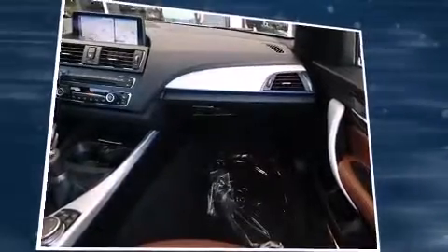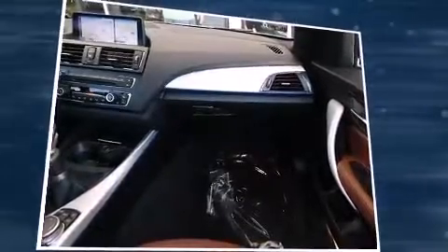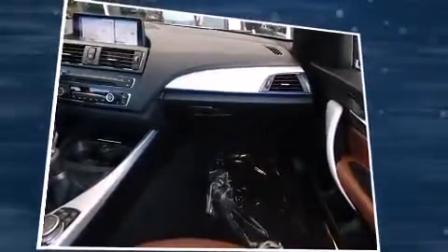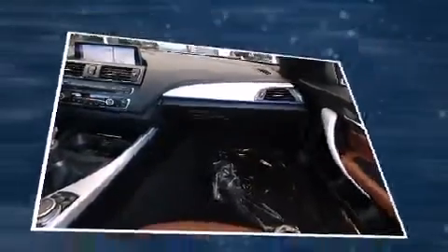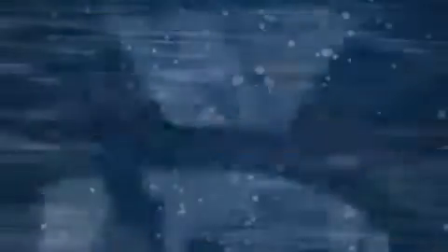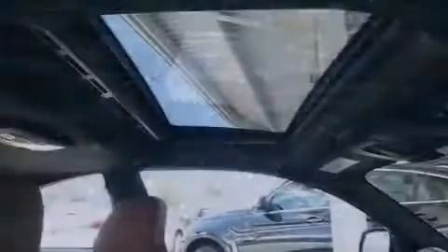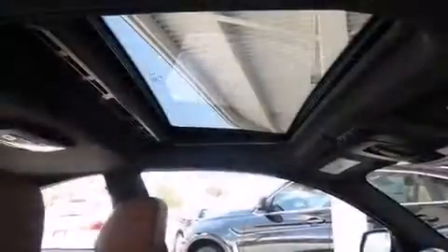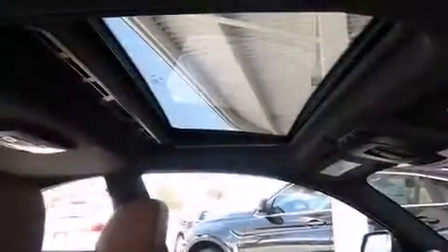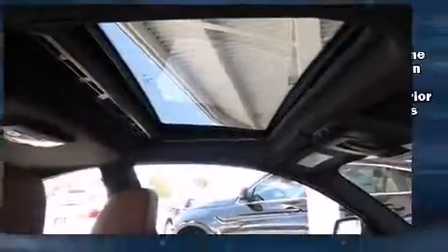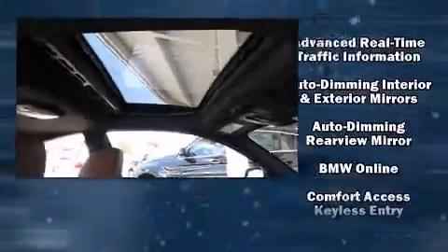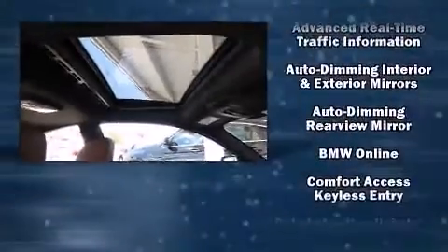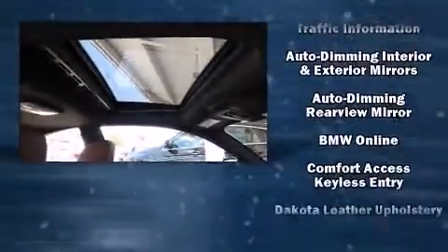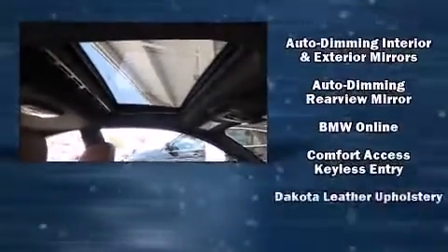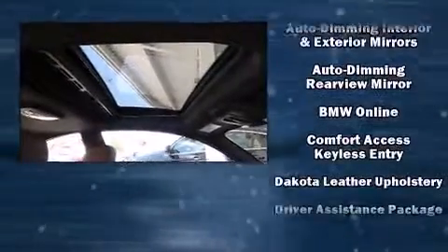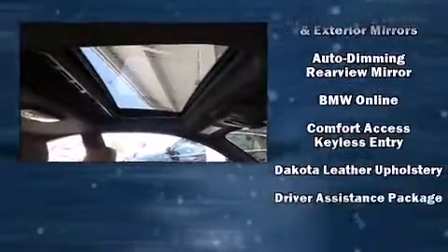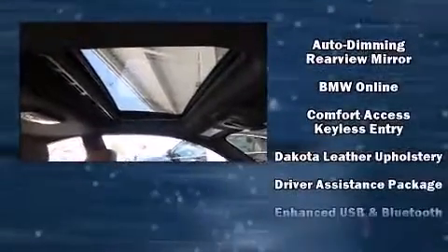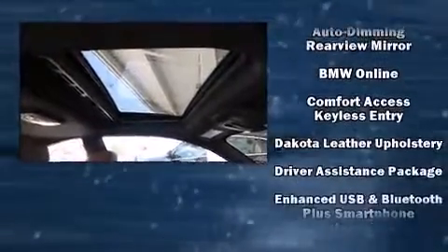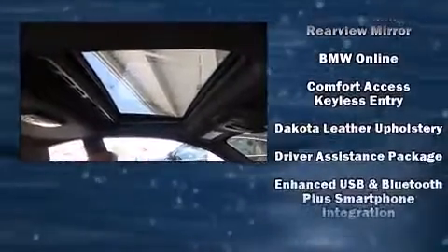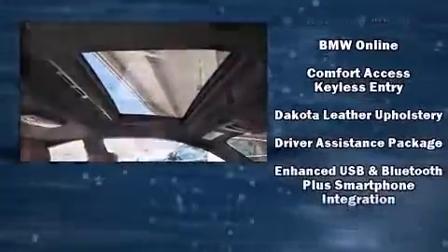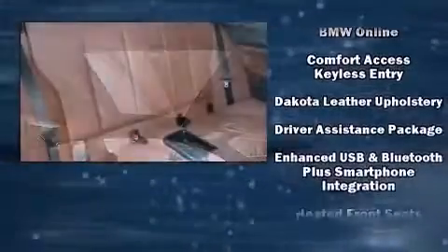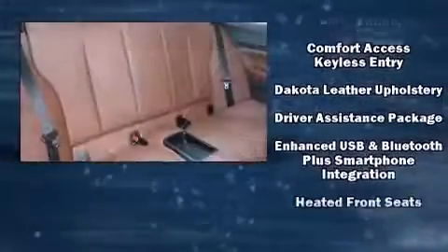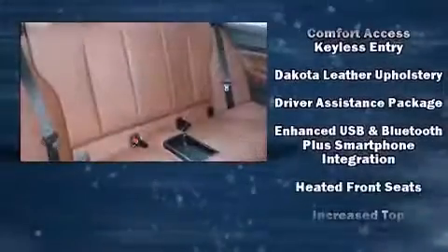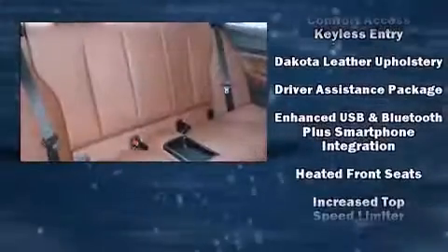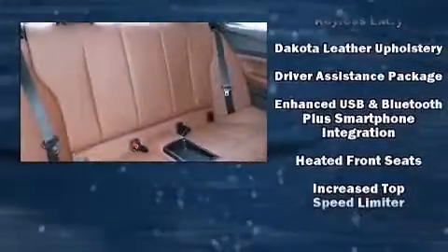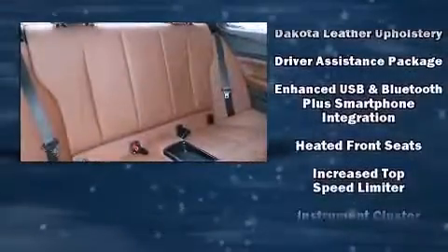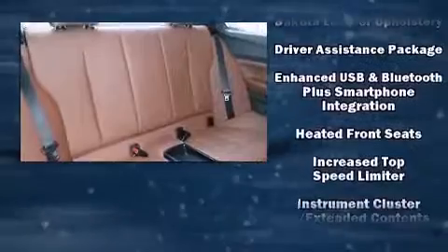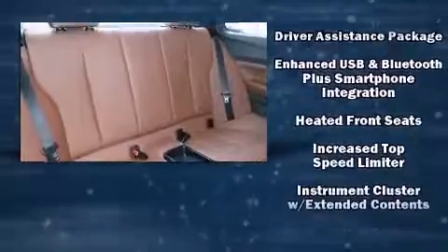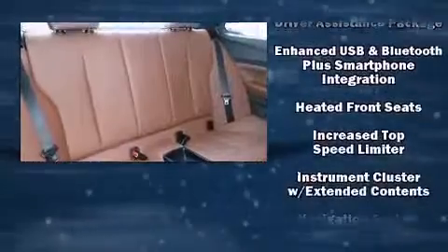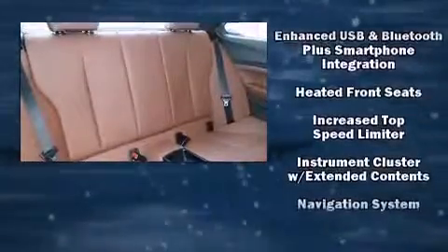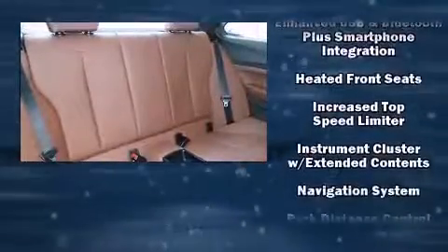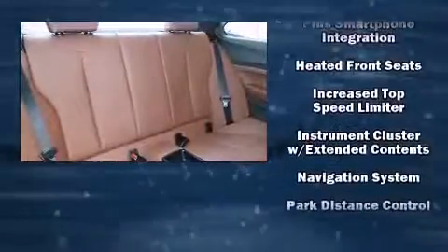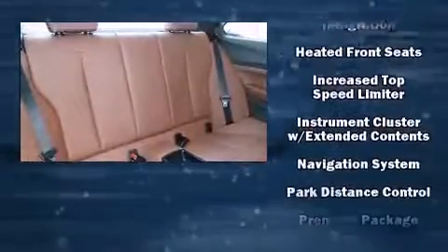BMW ensures the safety and security of its passengers with equipment such as a panic alarm, an emergency communication system, and four-wheel disc brakes with AVS.